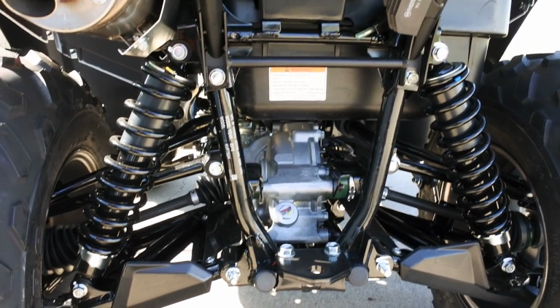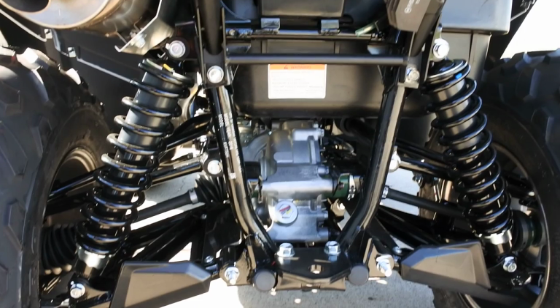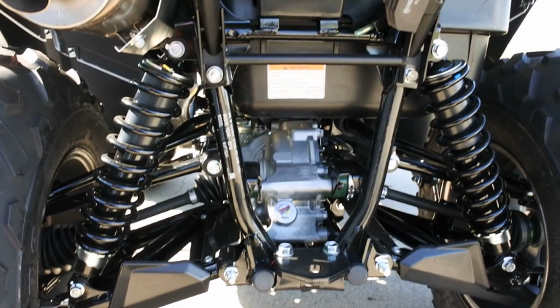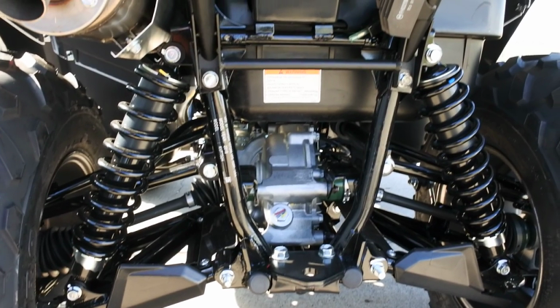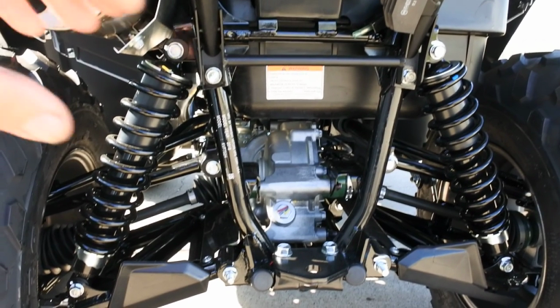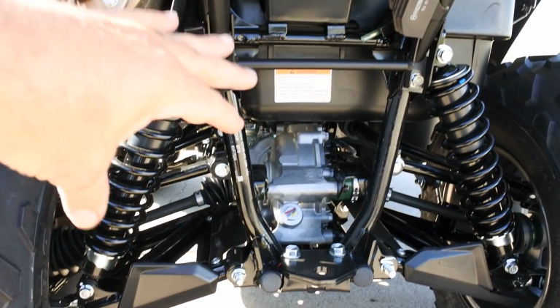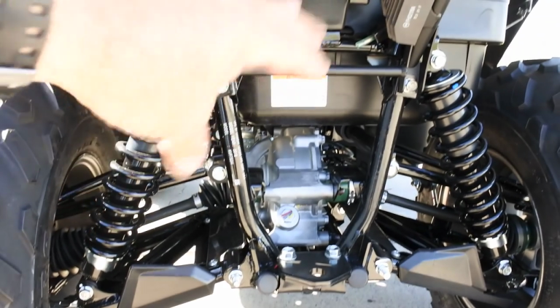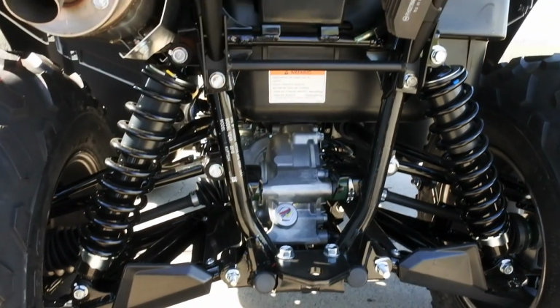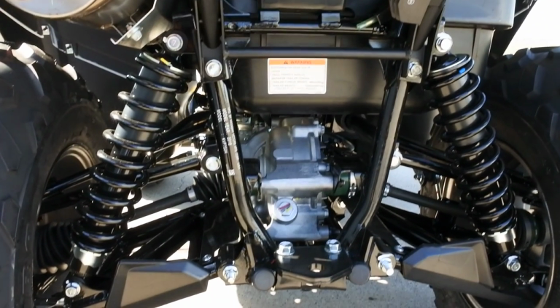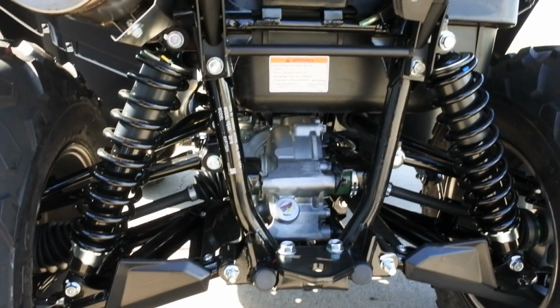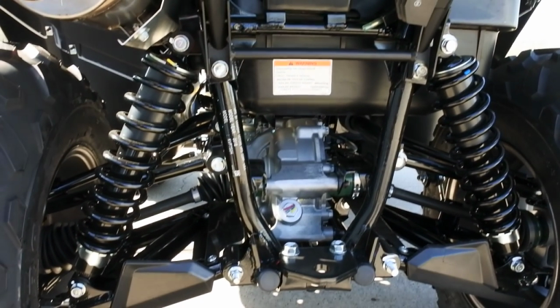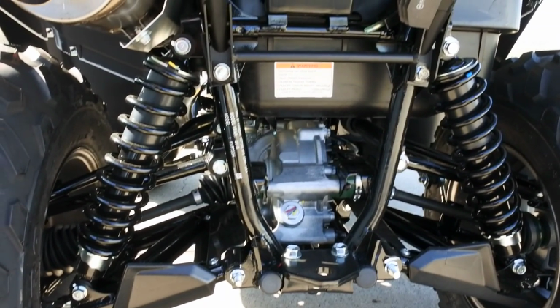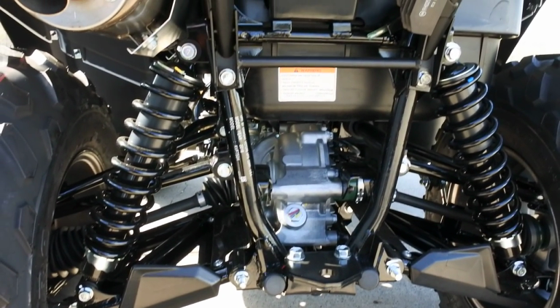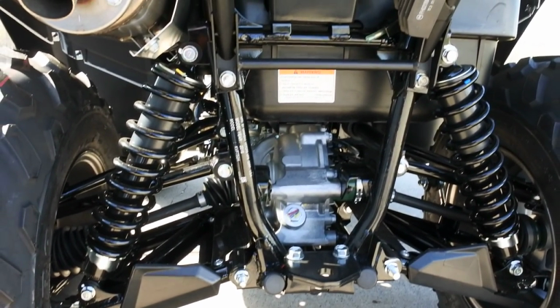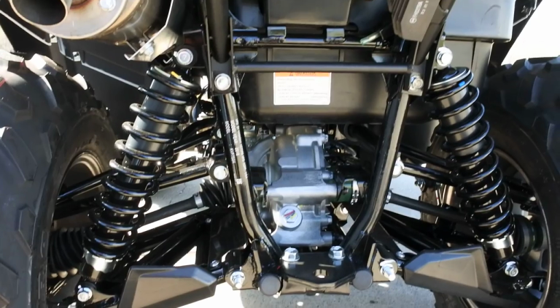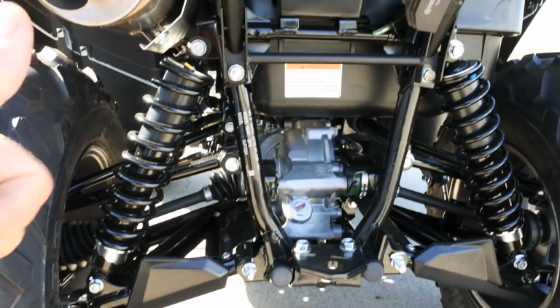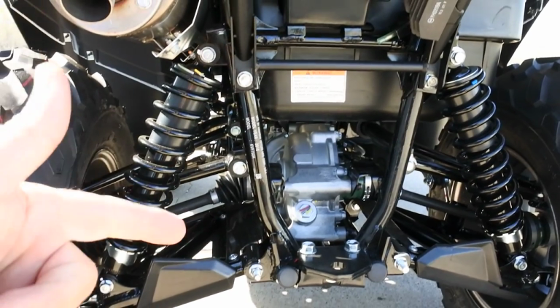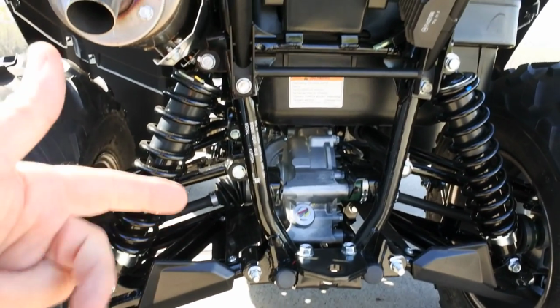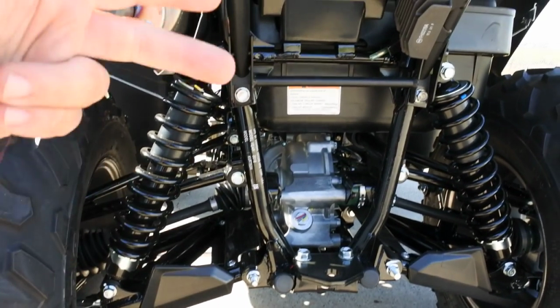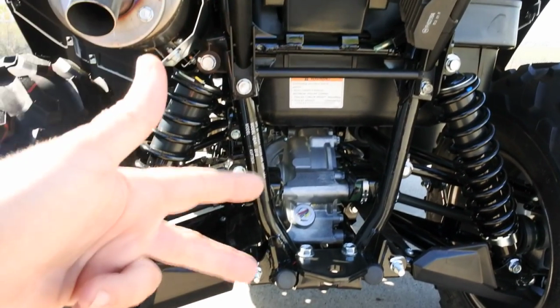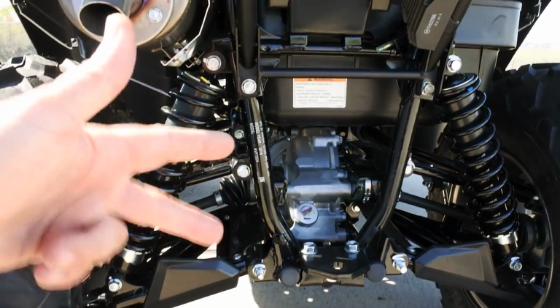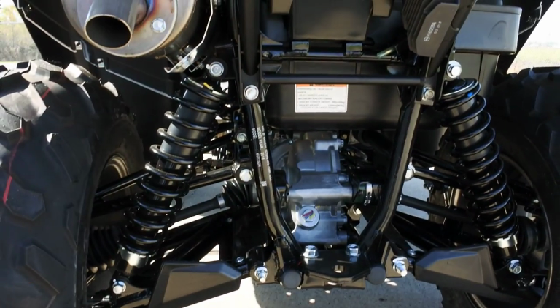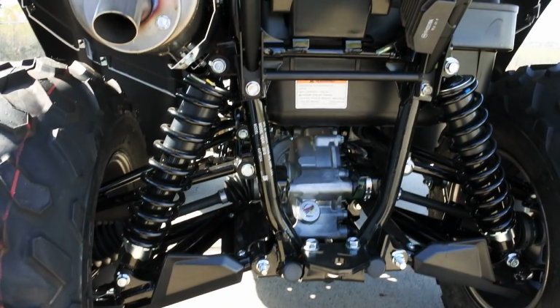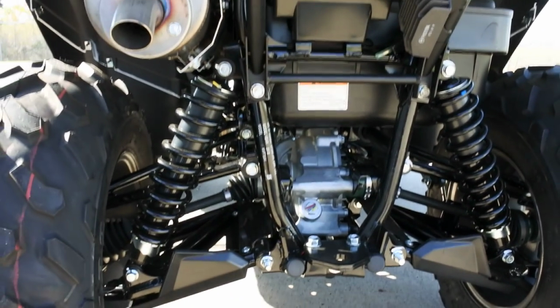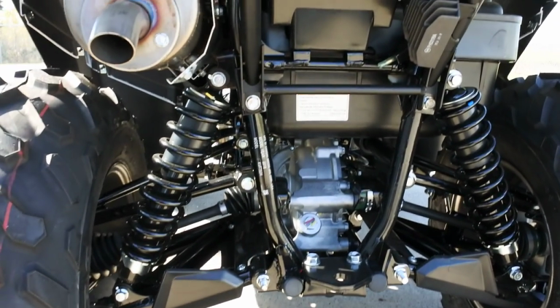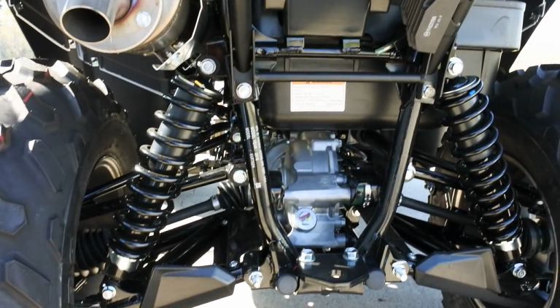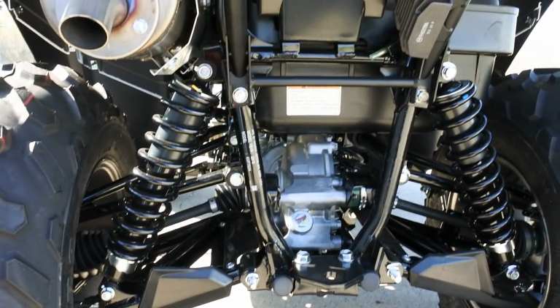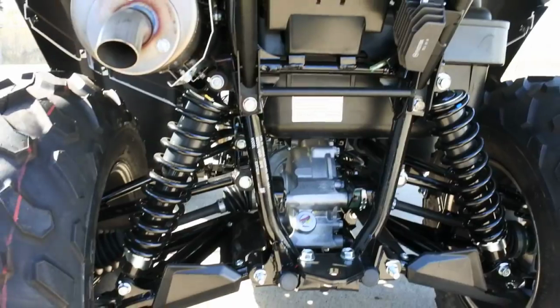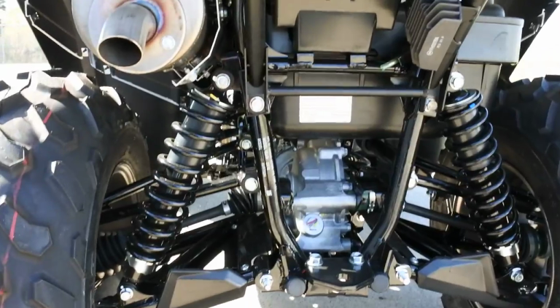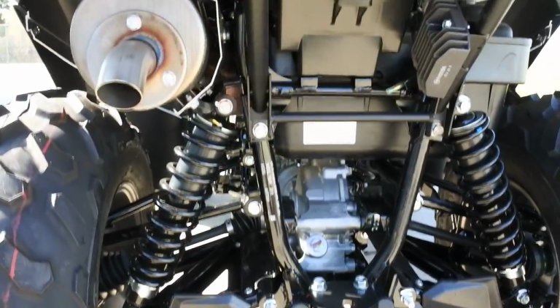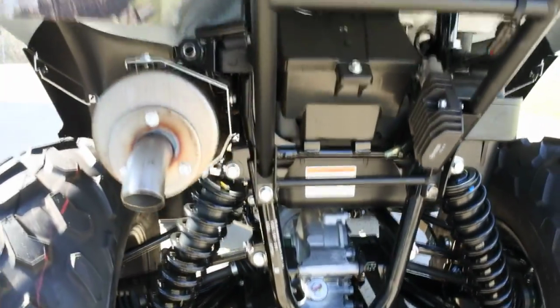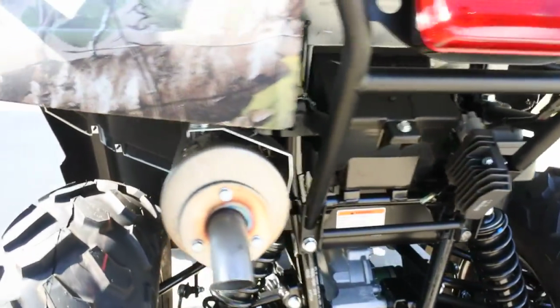Those brakes run in an oil bath — the same oil these gears run in. And because of that, they work very well. You'll probably never replace the rear brakes on them. We love the rear brake system on these Brute Forces.